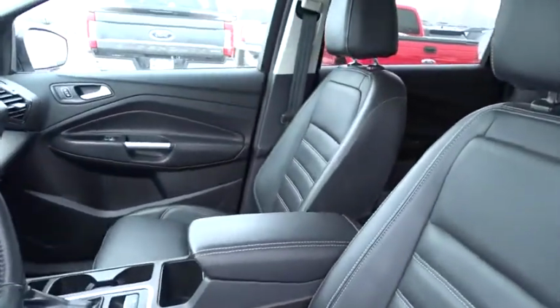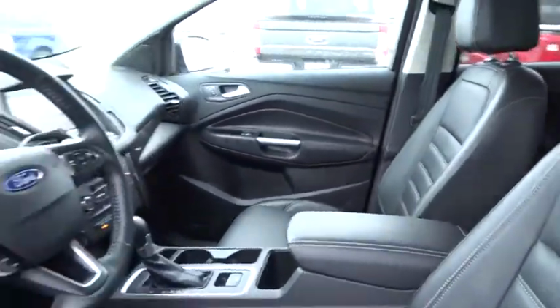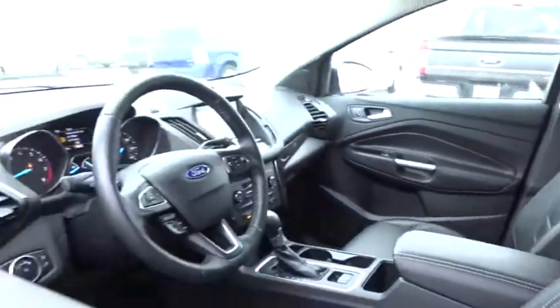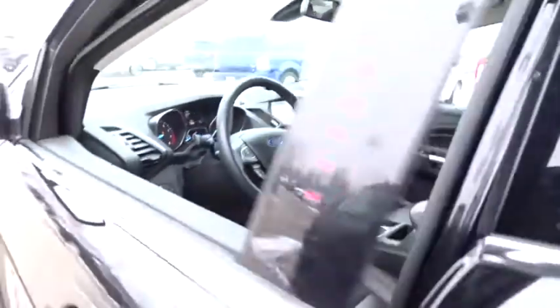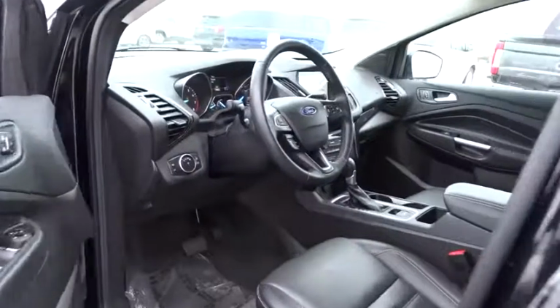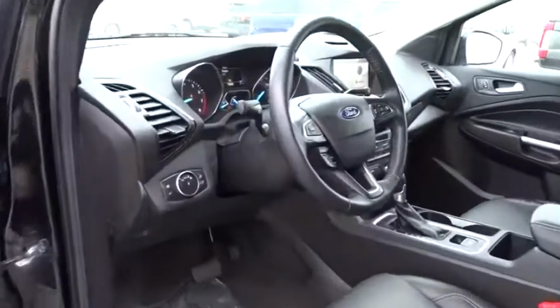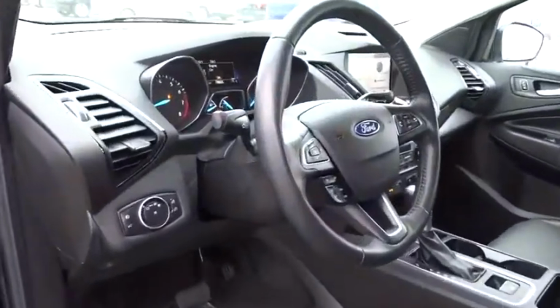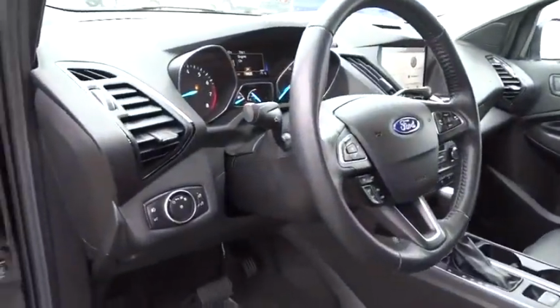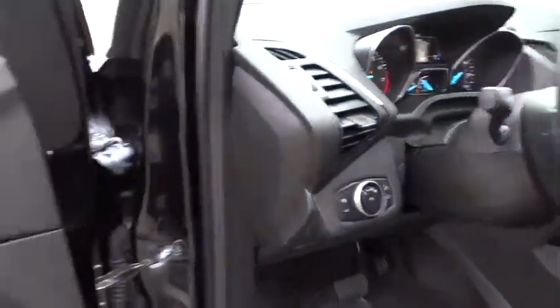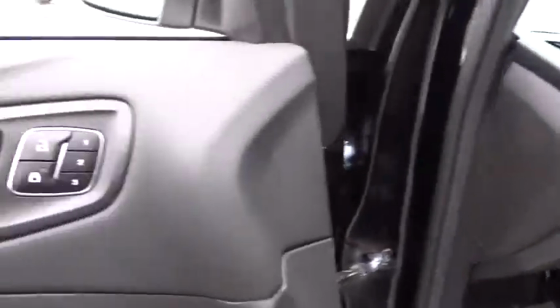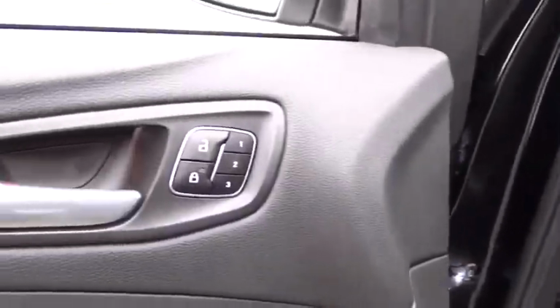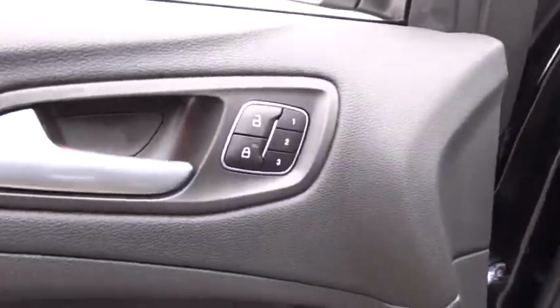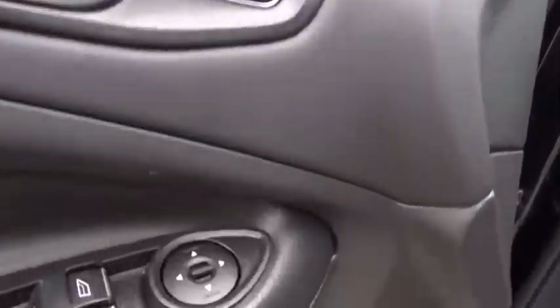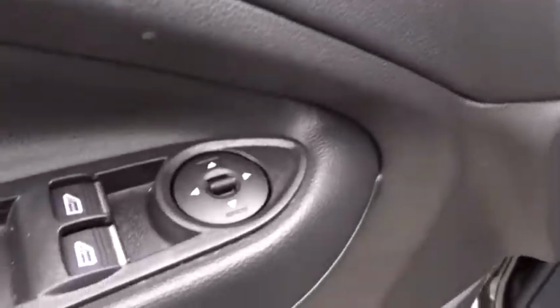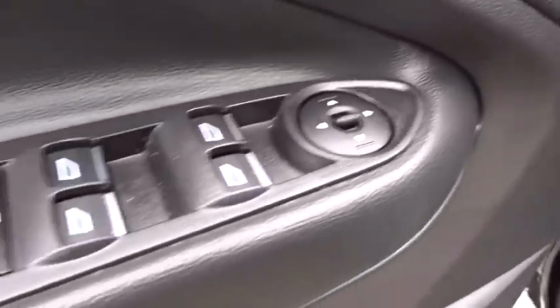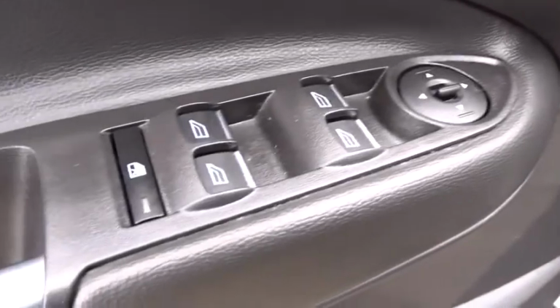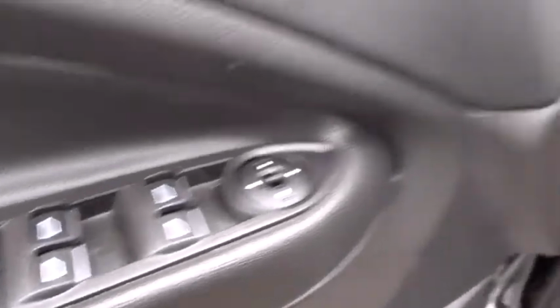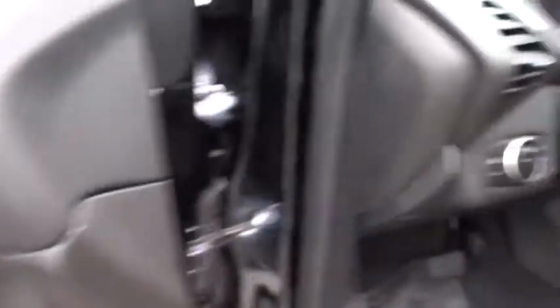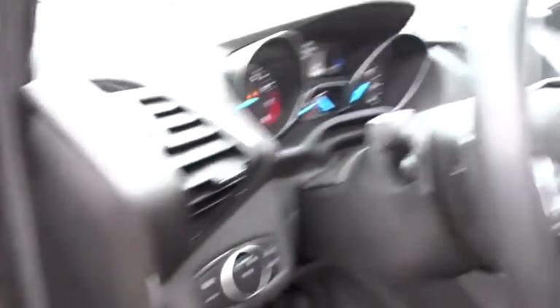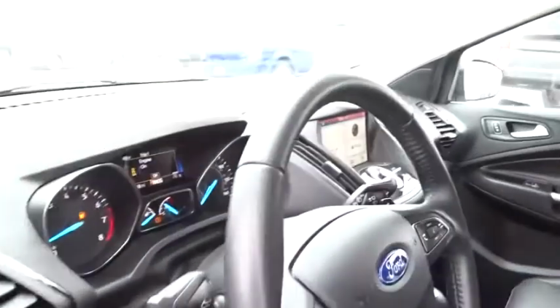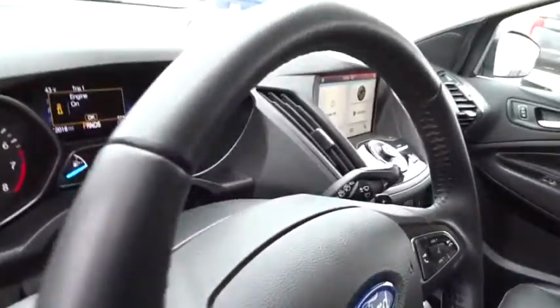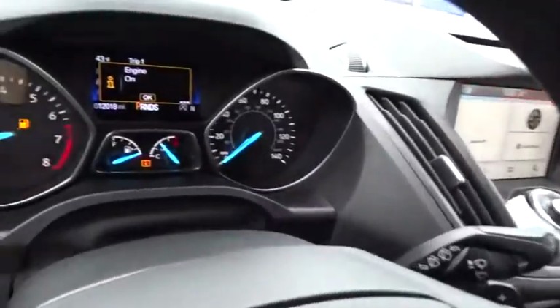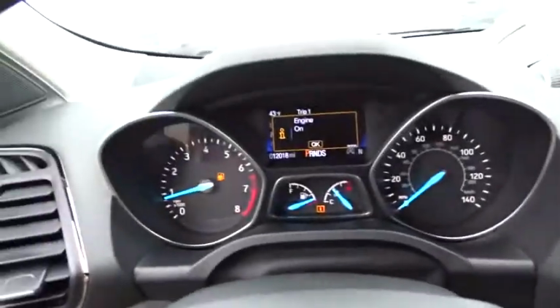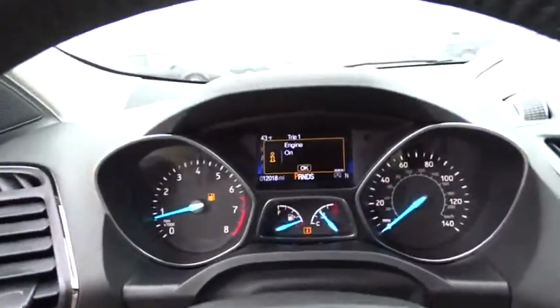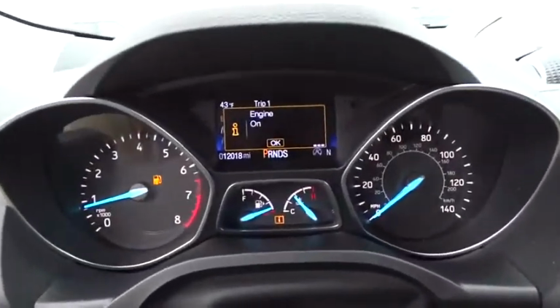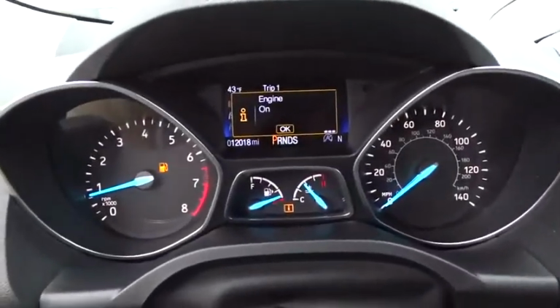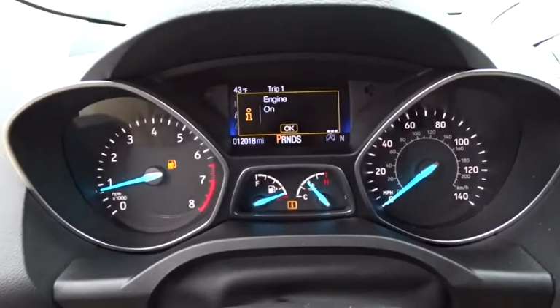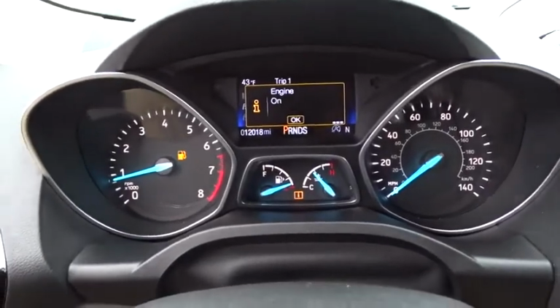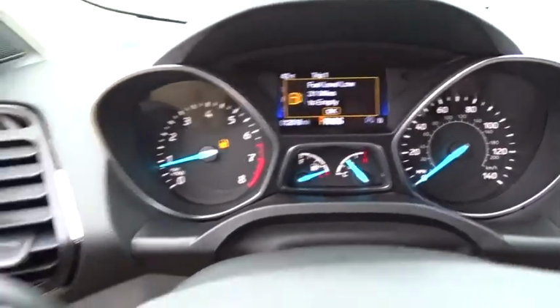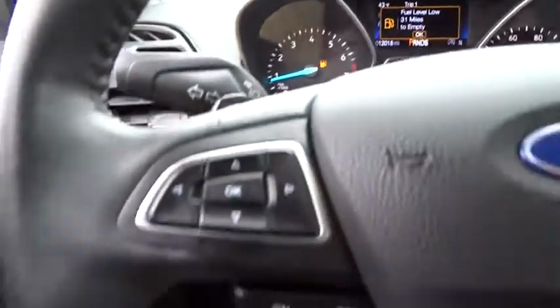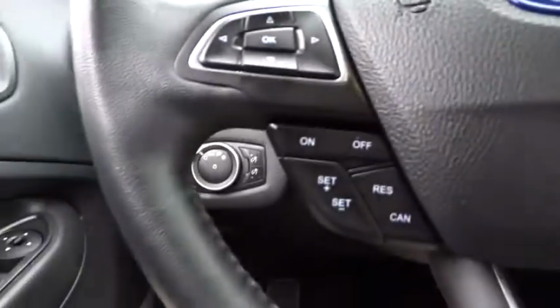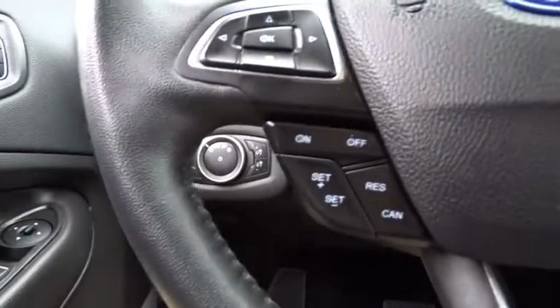Remote engine start, power passenger seat, steering wheel audio control, keyless entry, power liftgate, traction control, stability control, backup camera, anti-lock braking system, Bluetooth, leather-wrapped steering wheel, adjustable steering wheel, power steering.